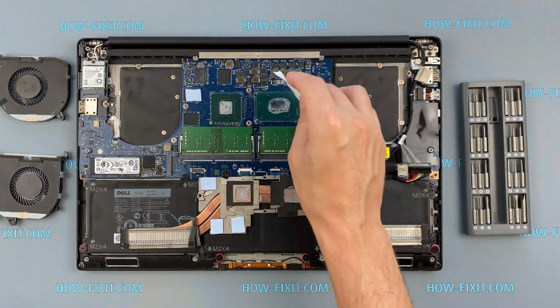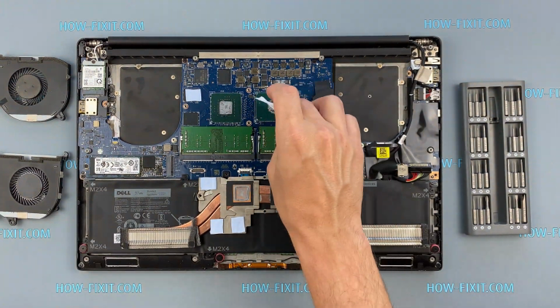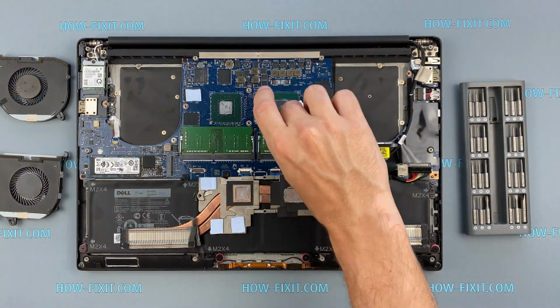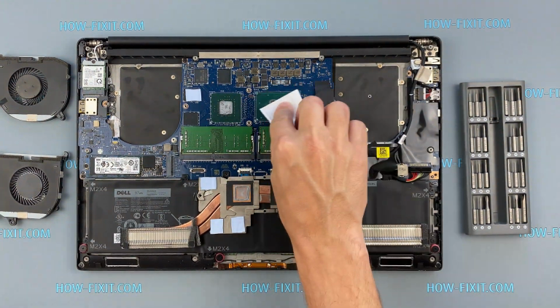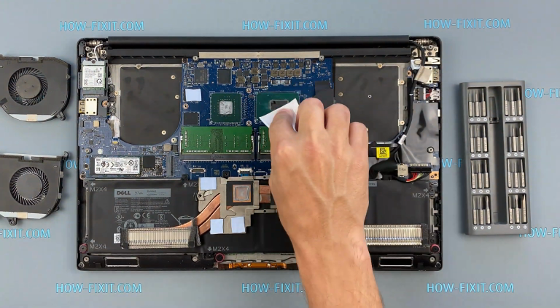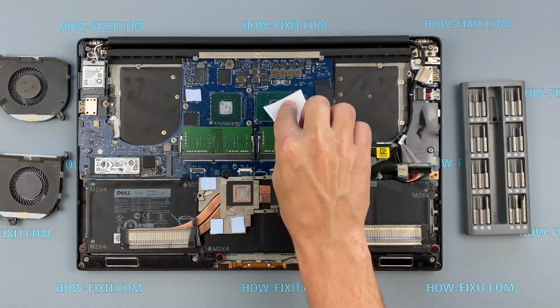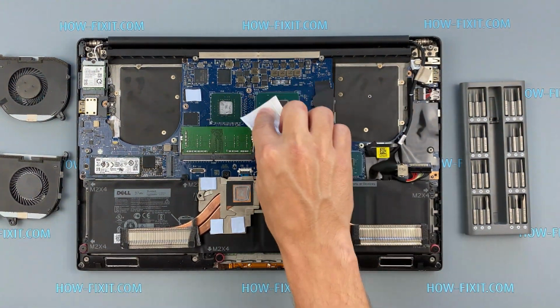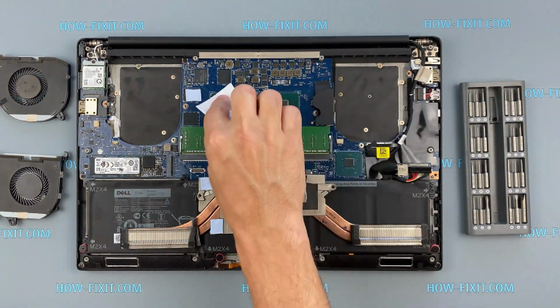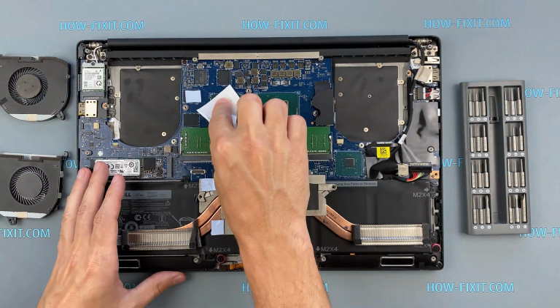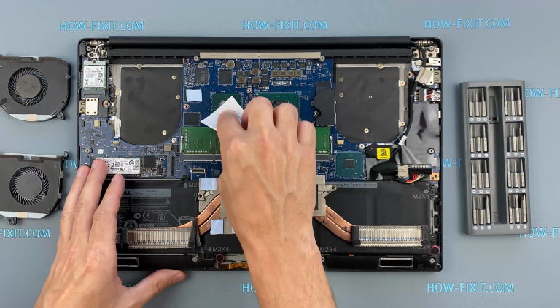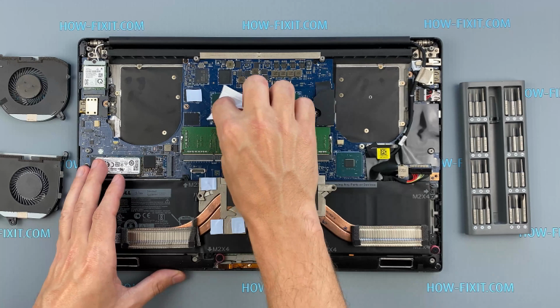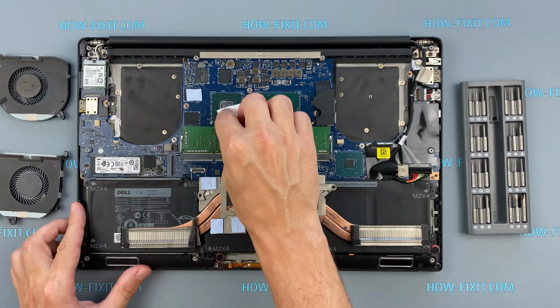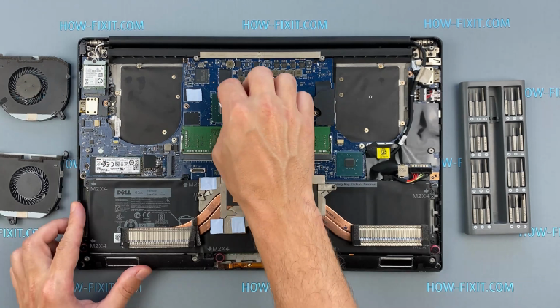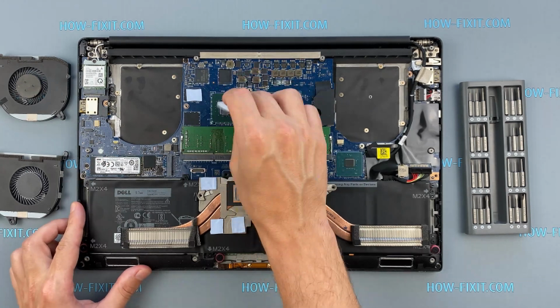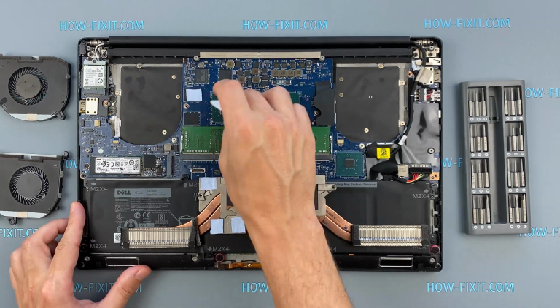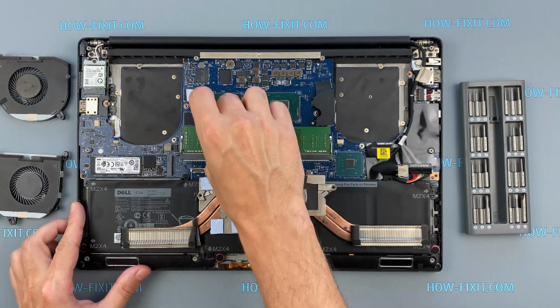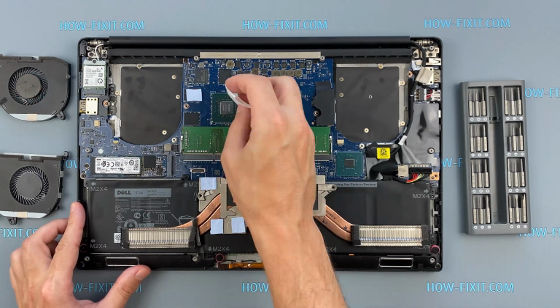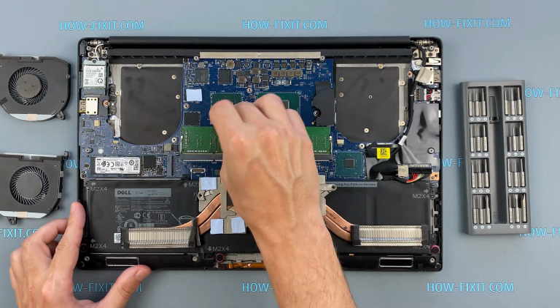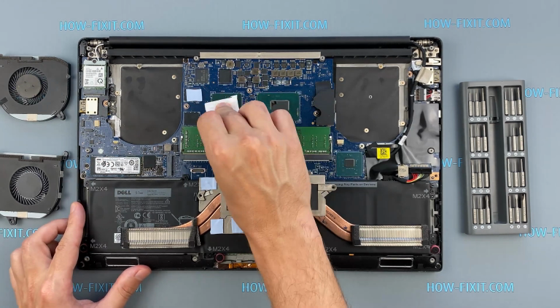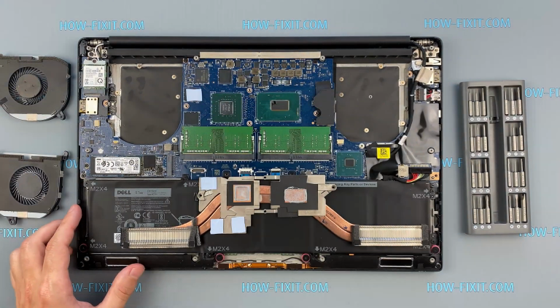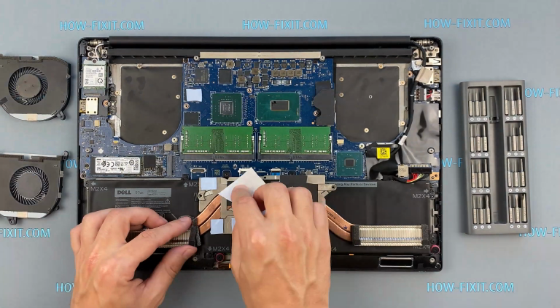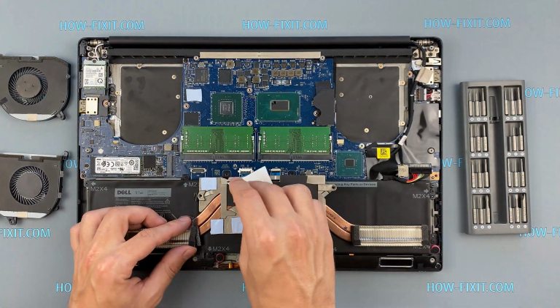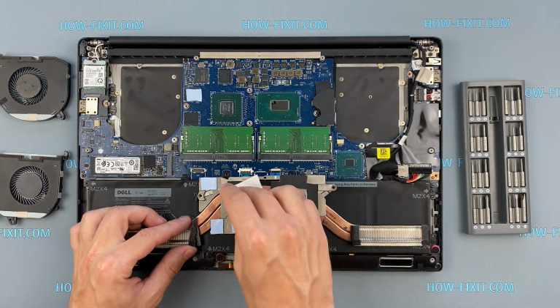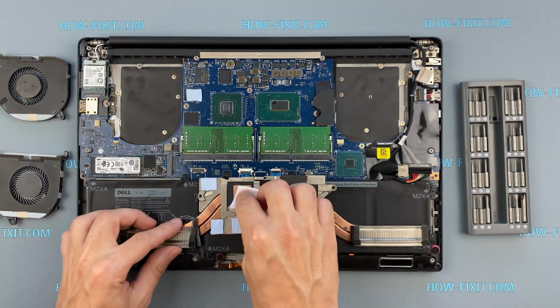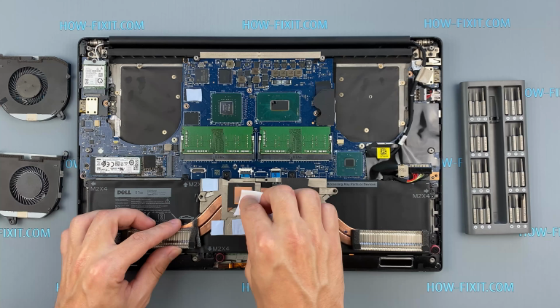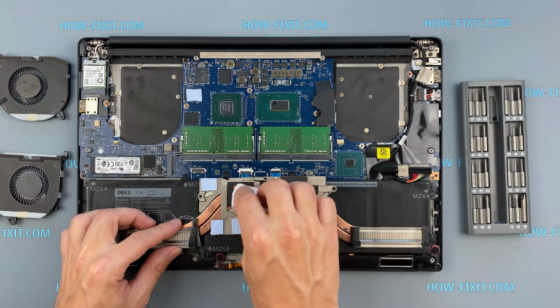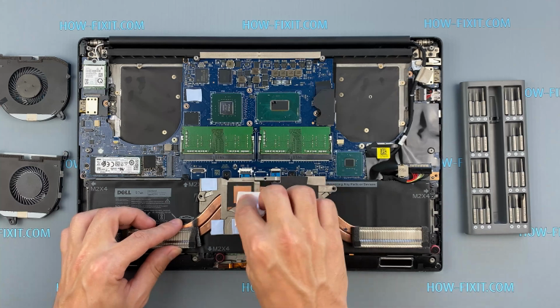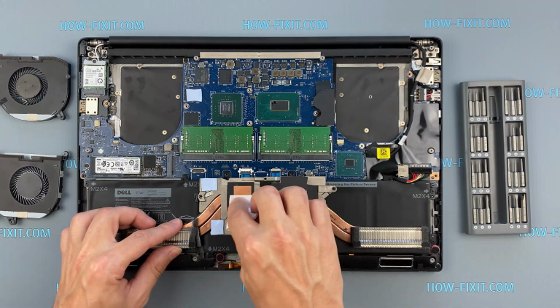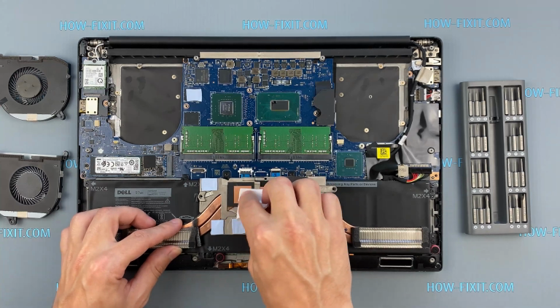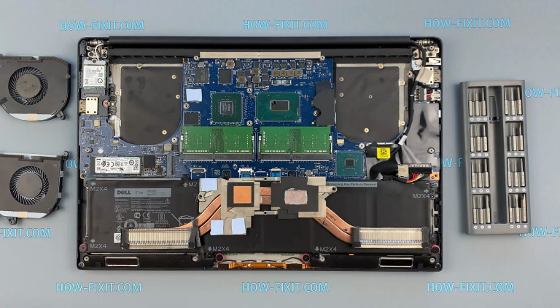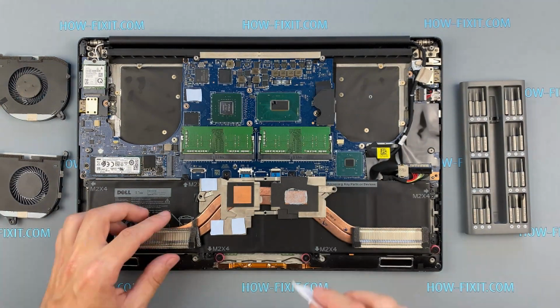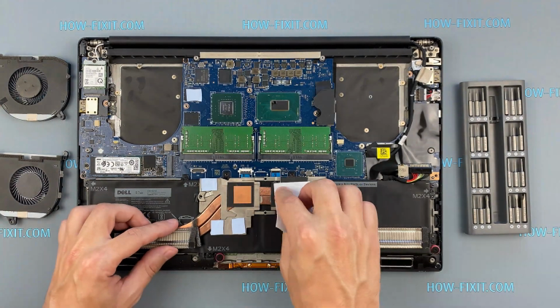Remove the old thermal paste from the surface of the CPU and GPU, as well as from the radiator. If the thermal grease is very dry and doesn't come off well, you can use isopropyl alcohol.